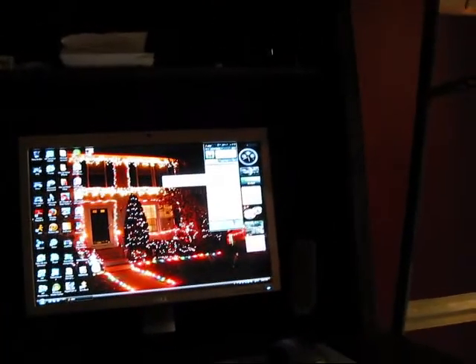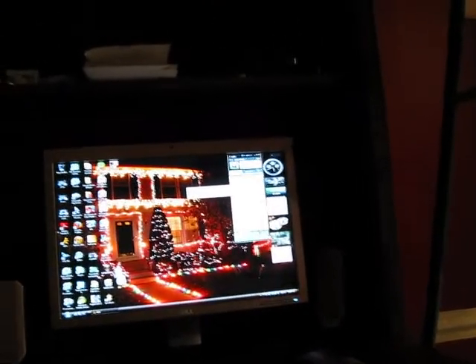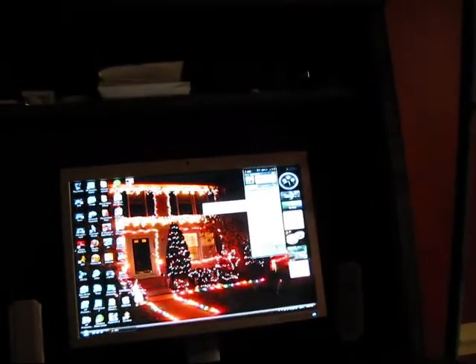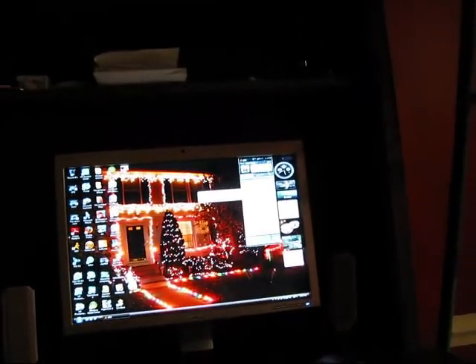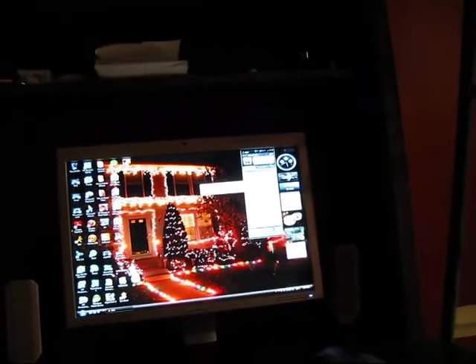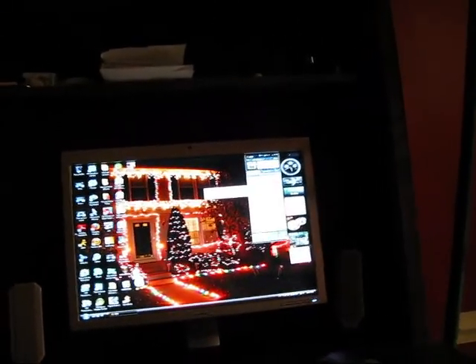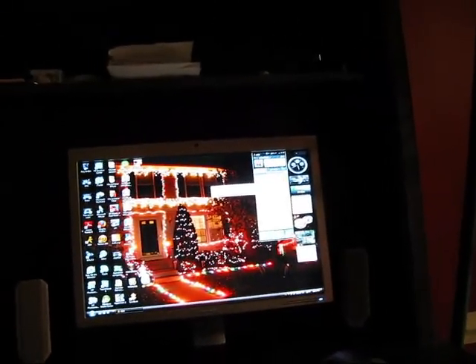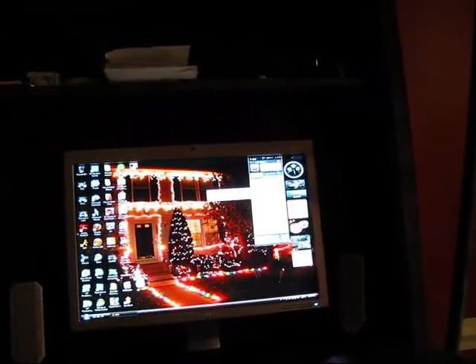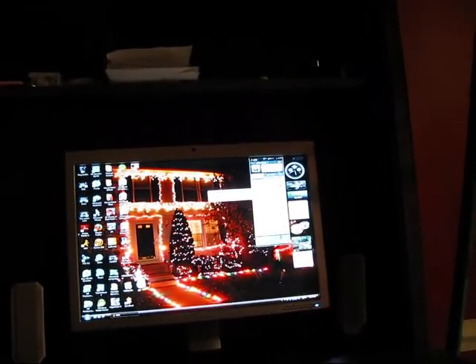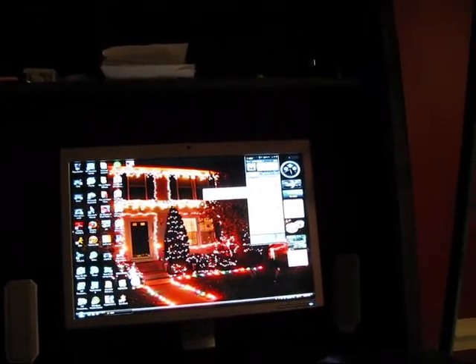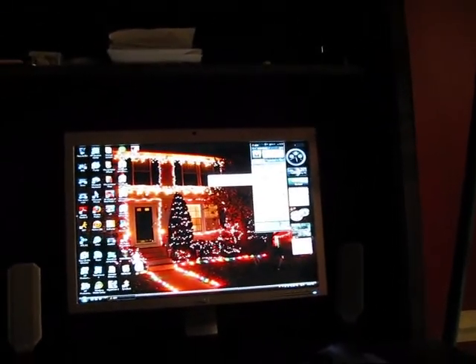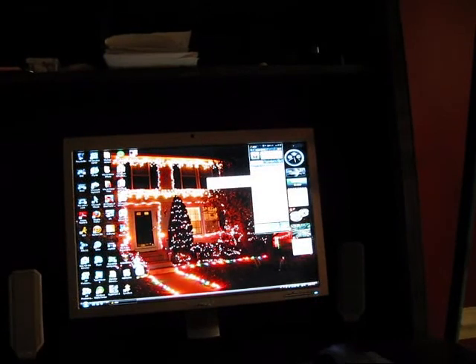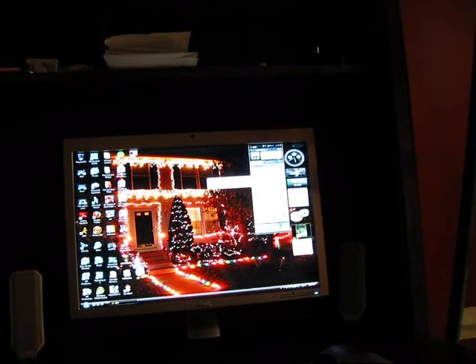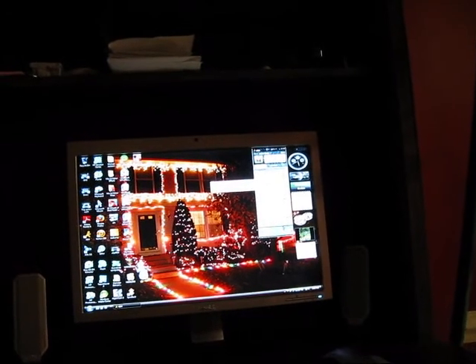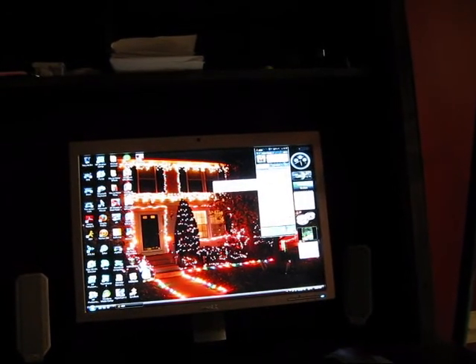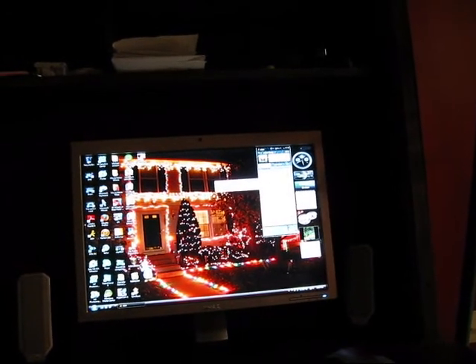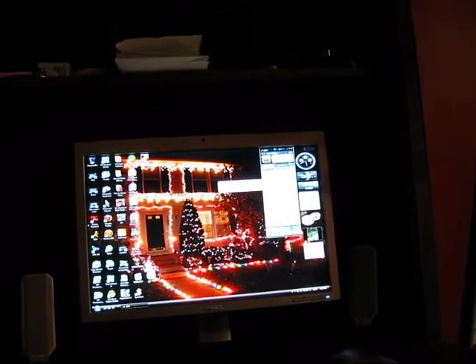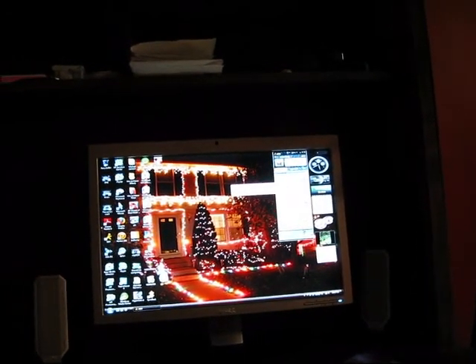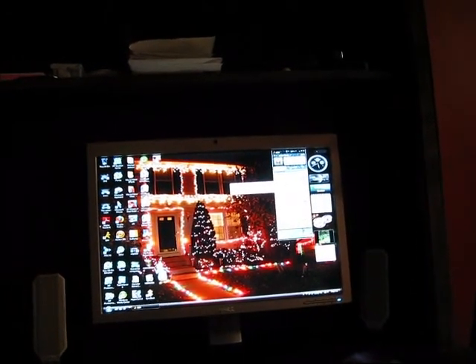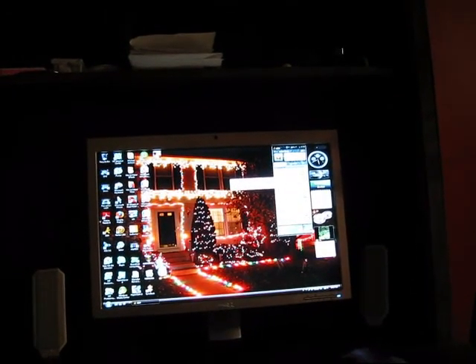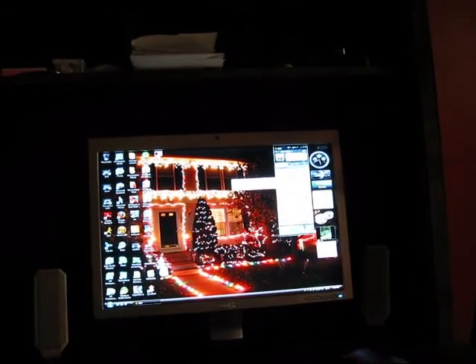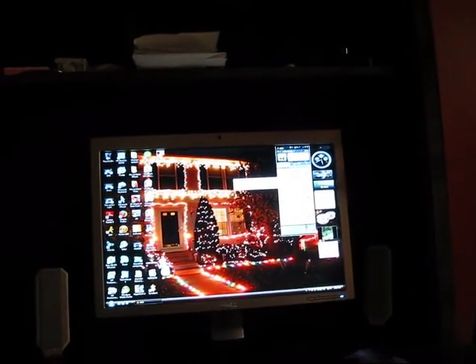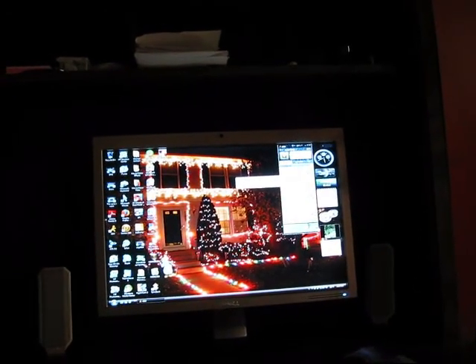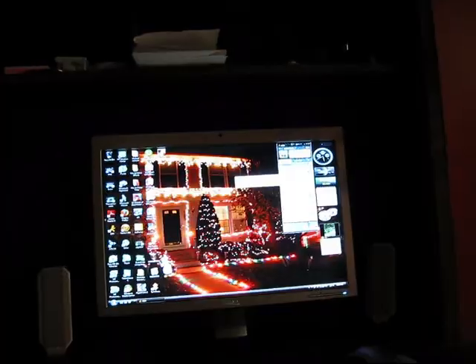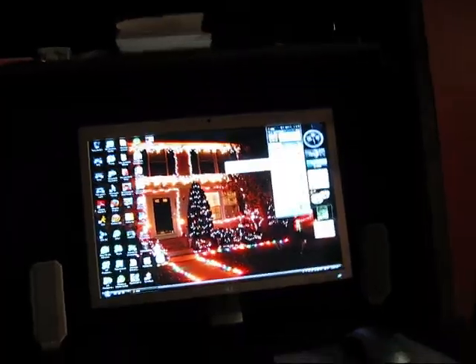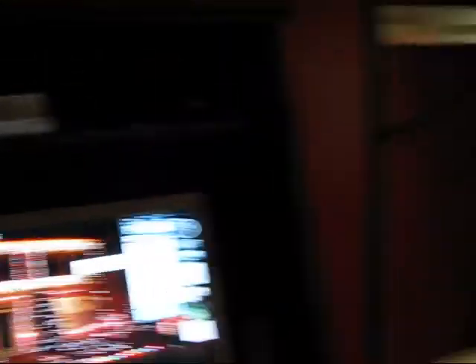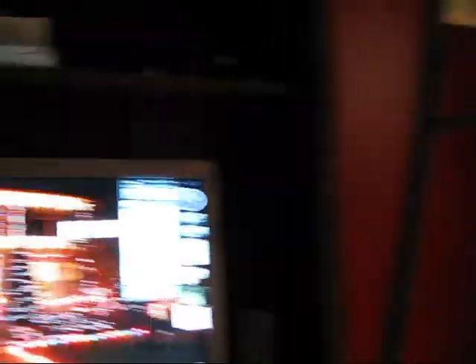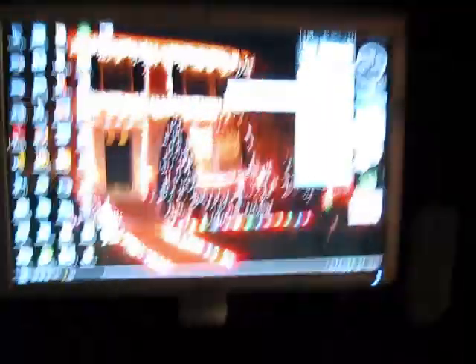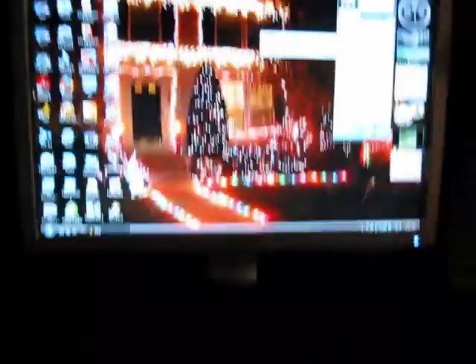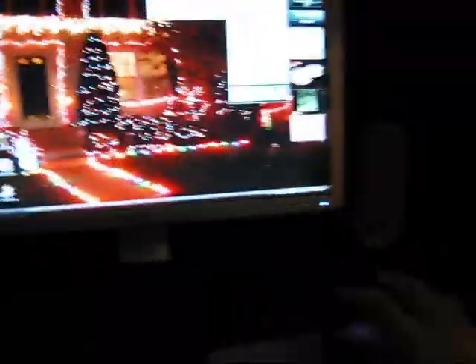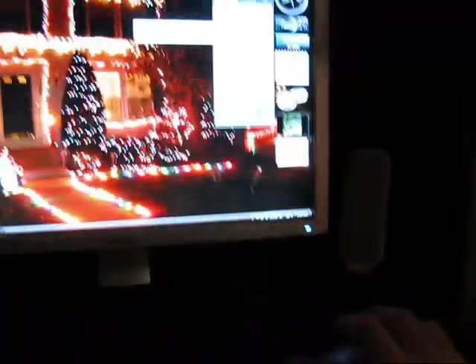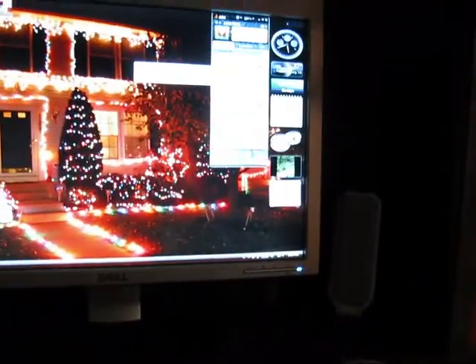Our neighbor broke our doorbell last night. Doorbell — why does that sound weird? Doorbell. Alright, that sounds about right. Just a little dumb moment right there, sorry.